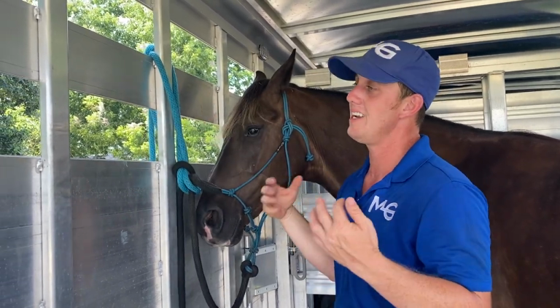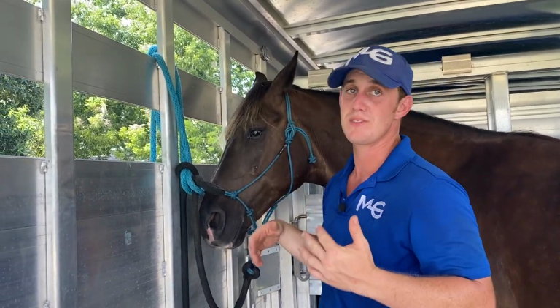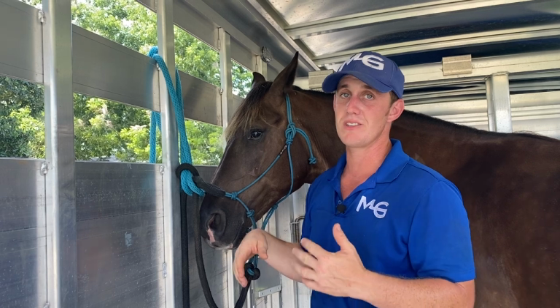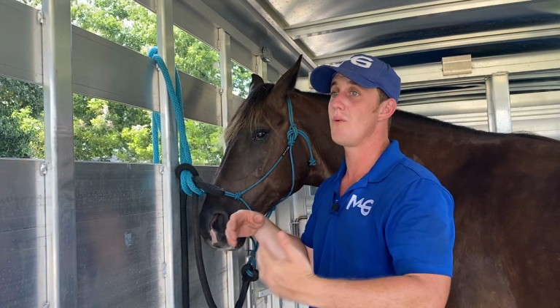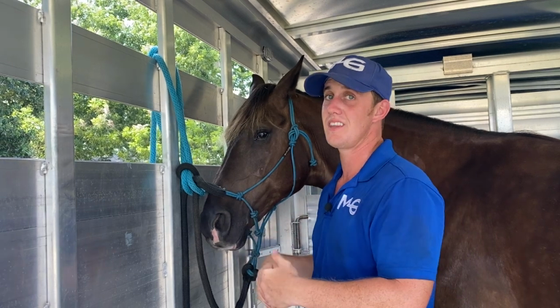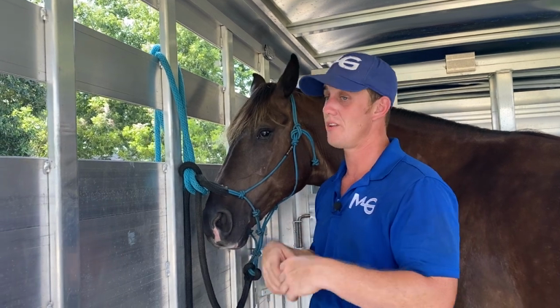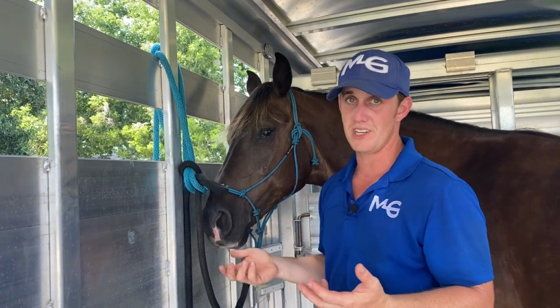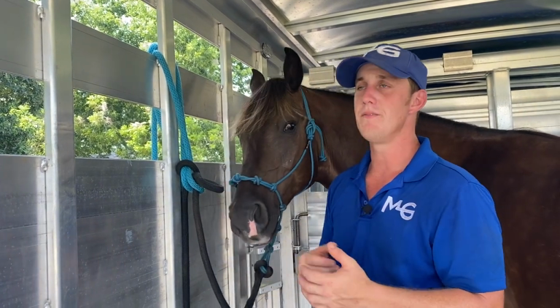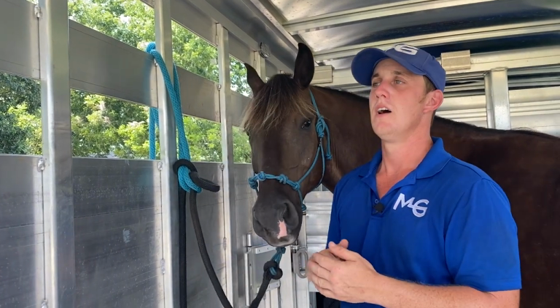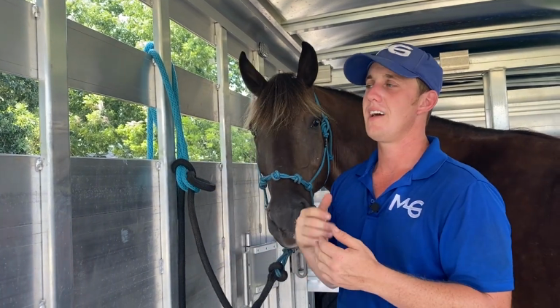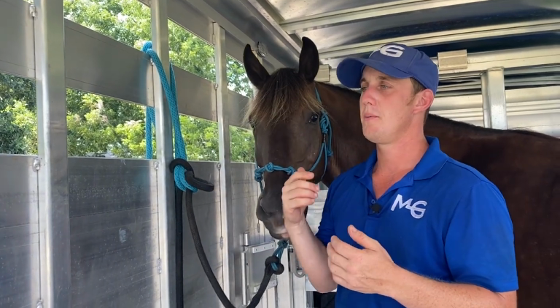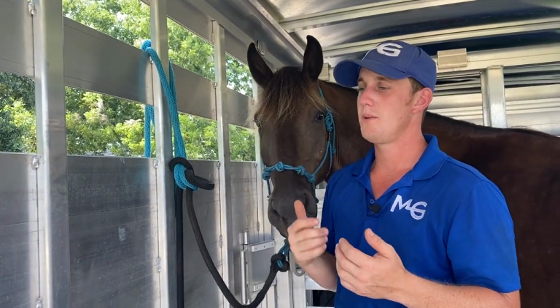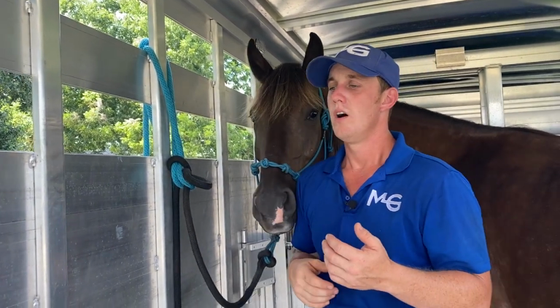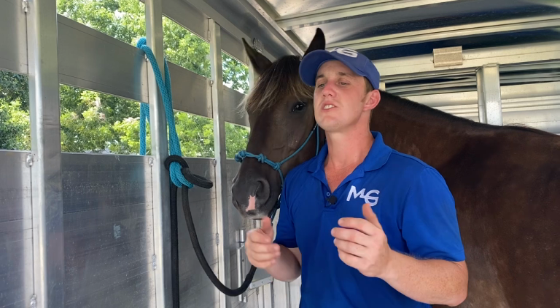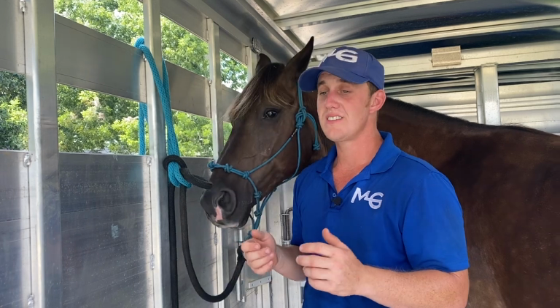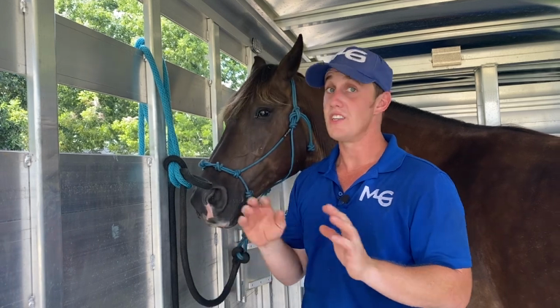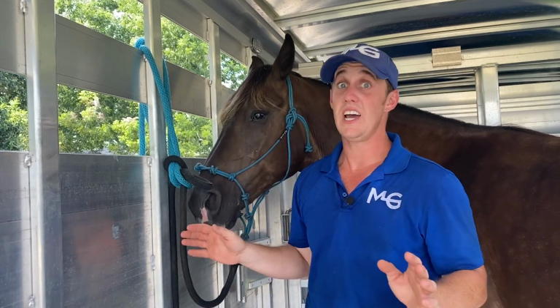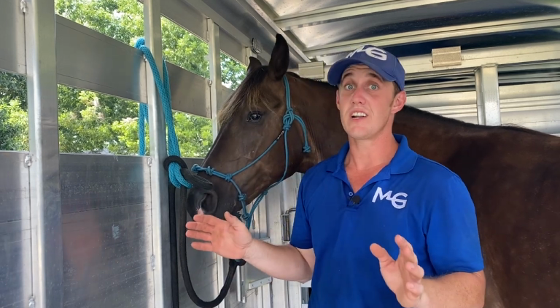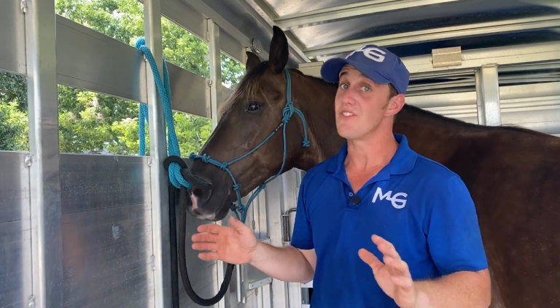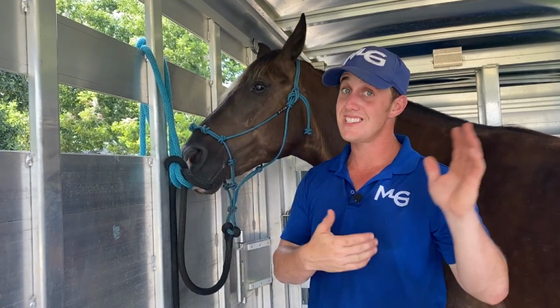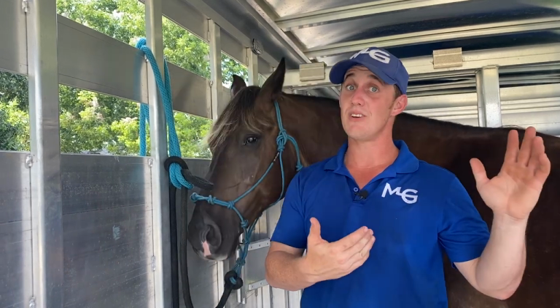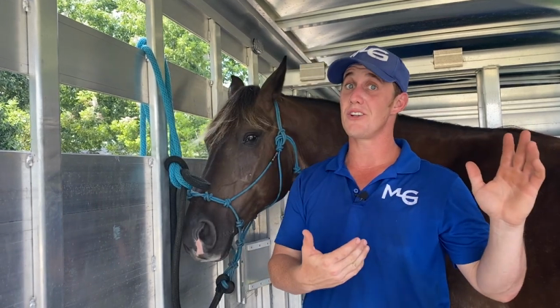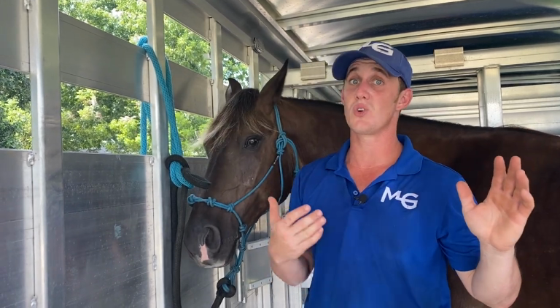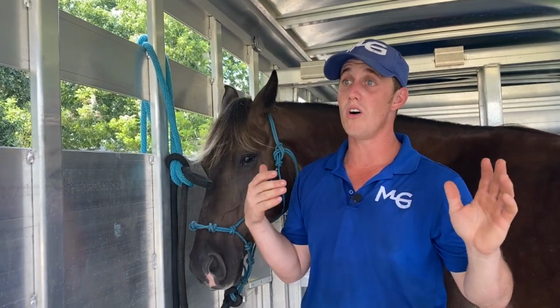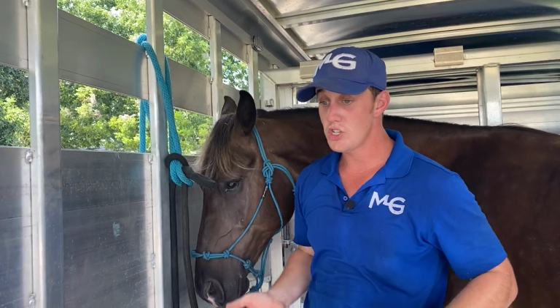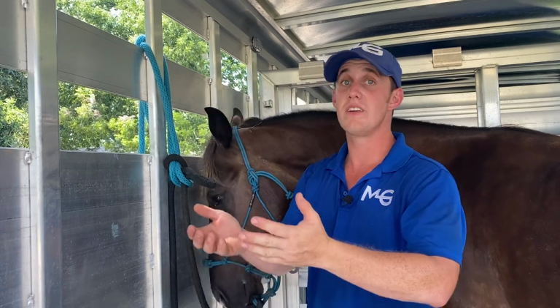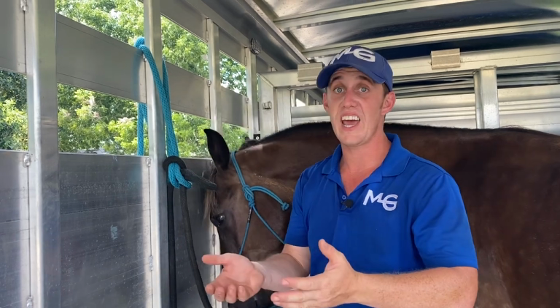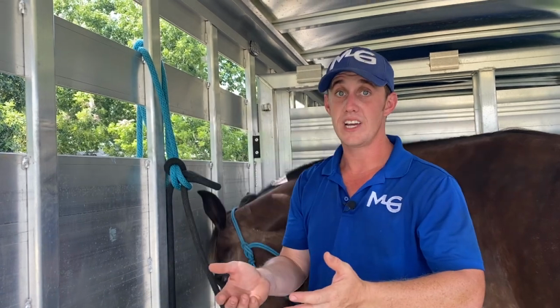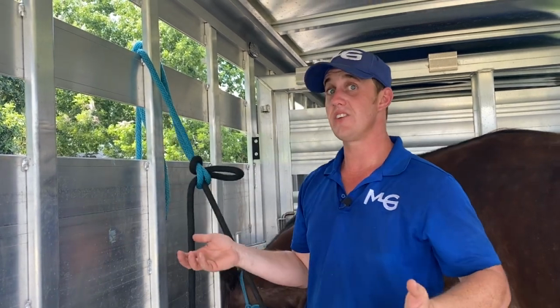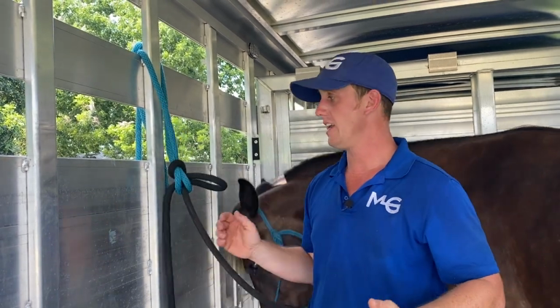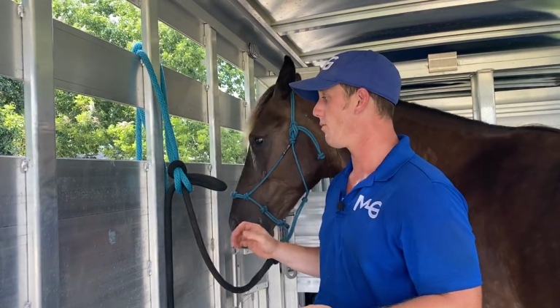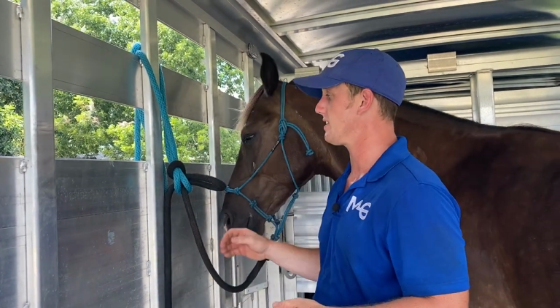Anytime I'm tying a horse, I want to tie them where they're not coming undone. People ask me, my horse doesn't know how to tie. Well, then don't tie it in a trailer. If it doesn't tie outside on a fence or a wall, shoo it in there like cattle and just leave it untied and hope for the best.